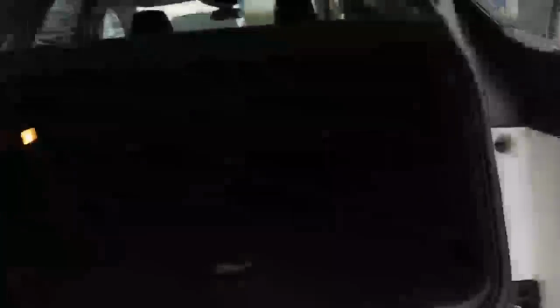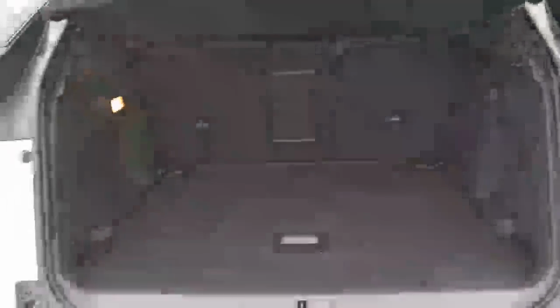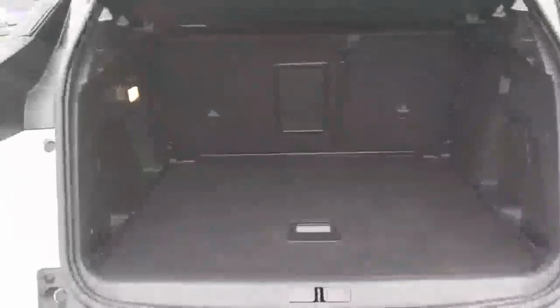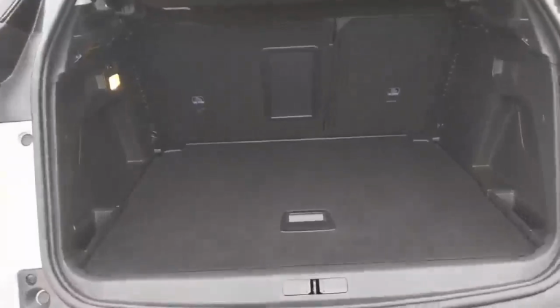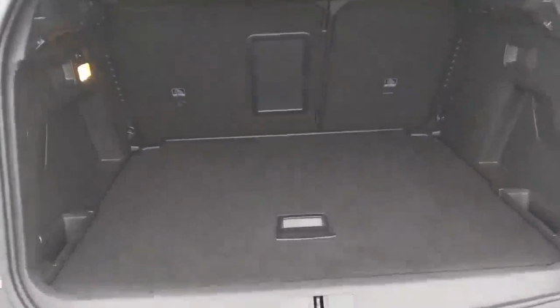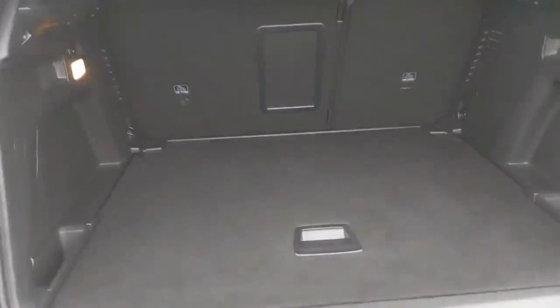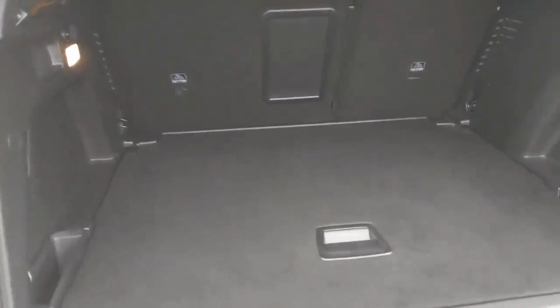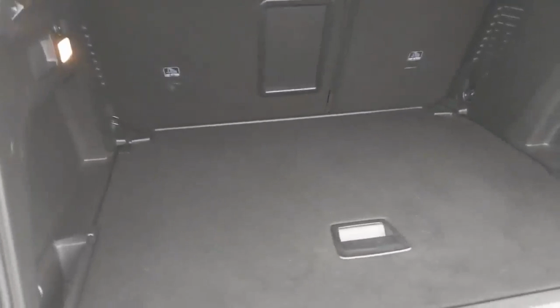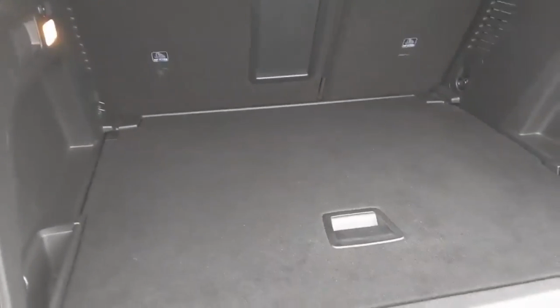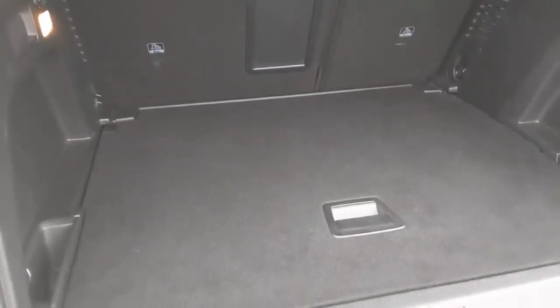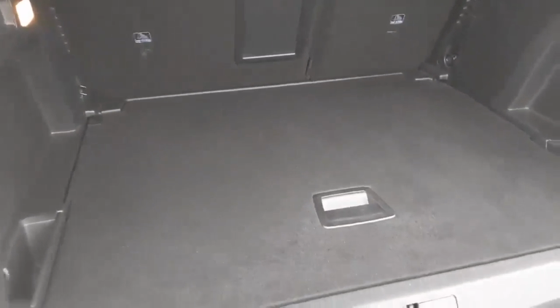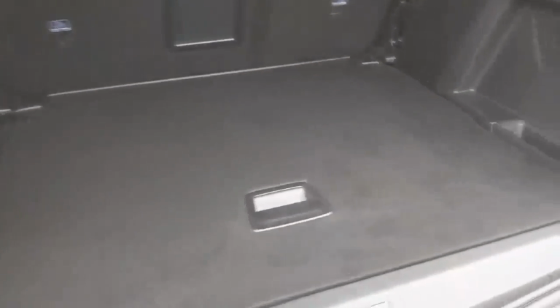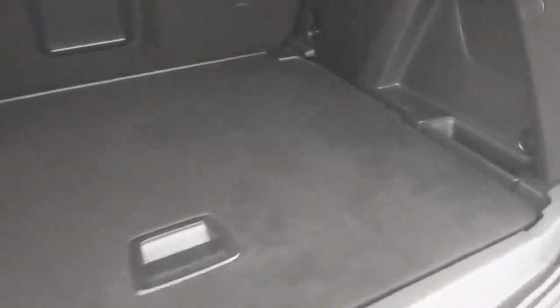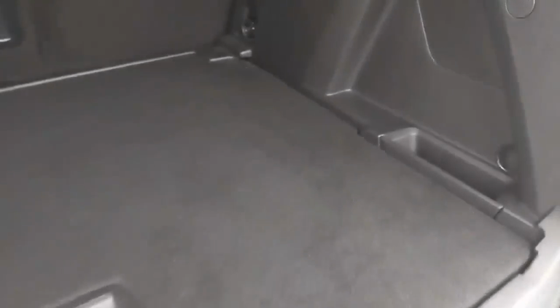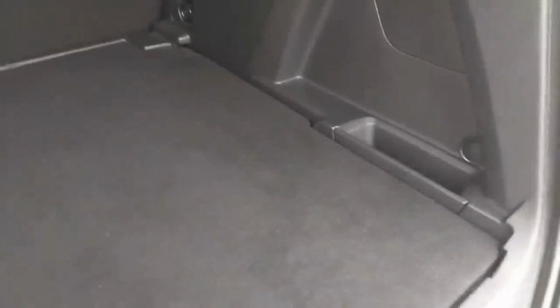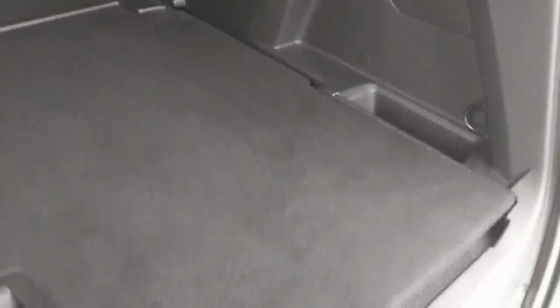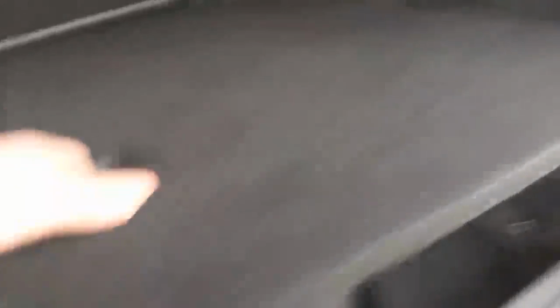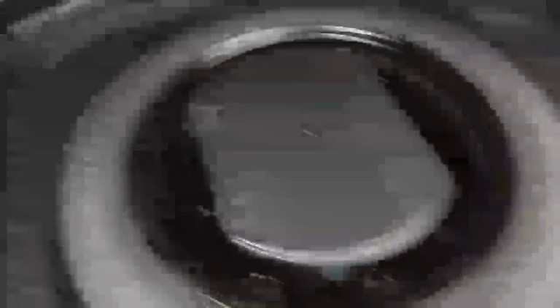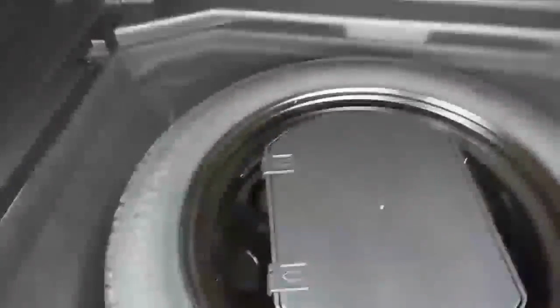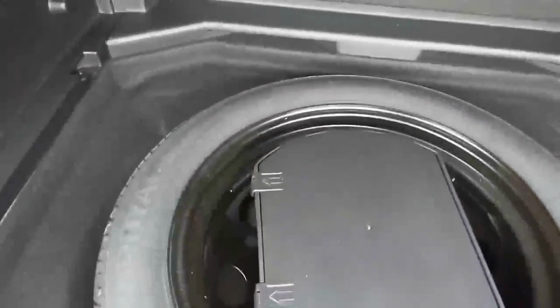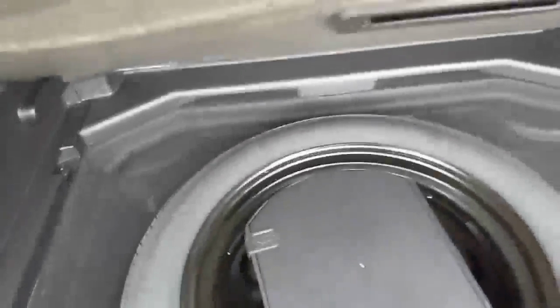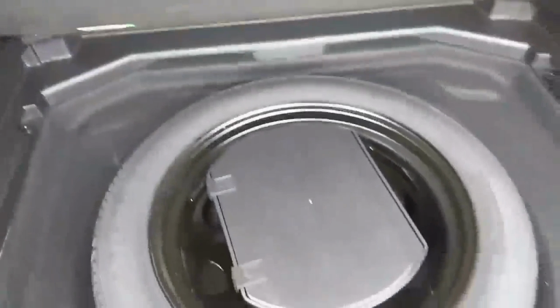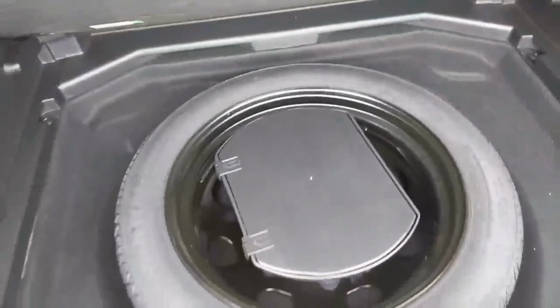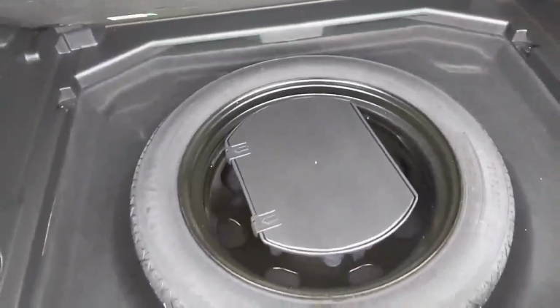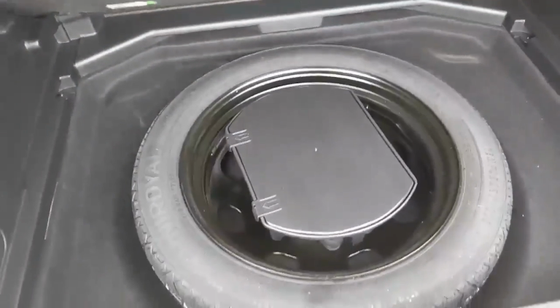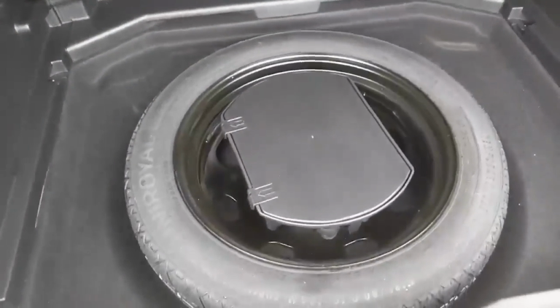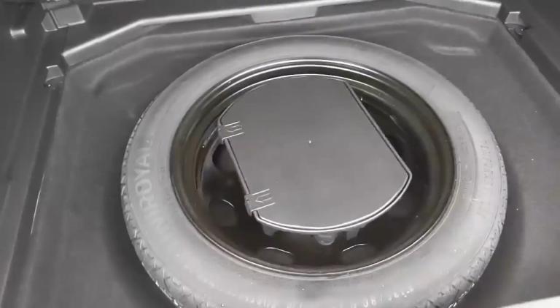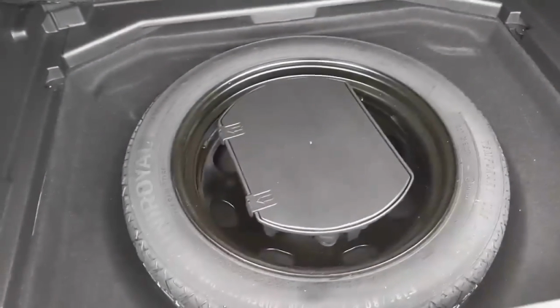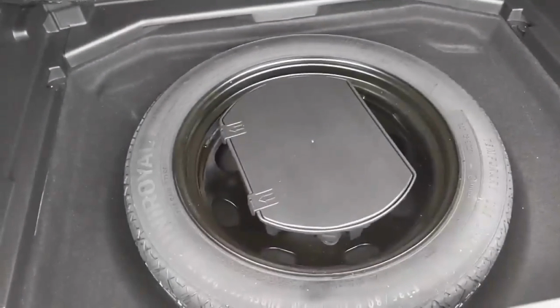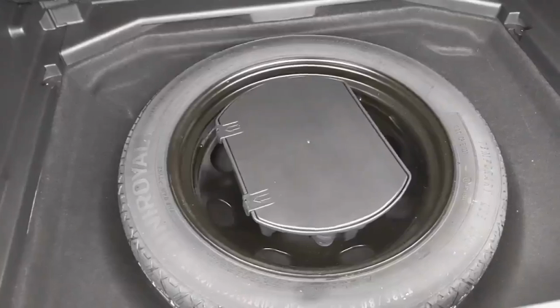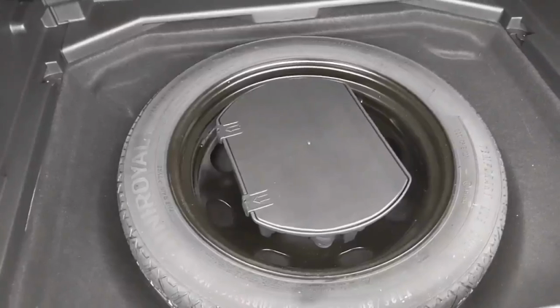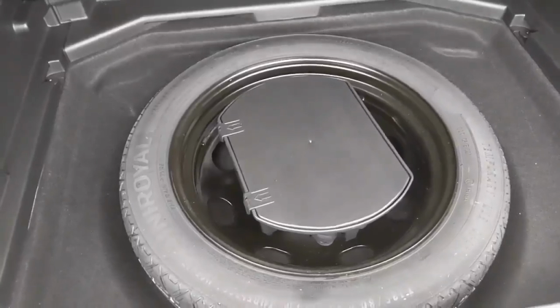Take you into the boot — it's a lovely medium sized boot space with fantastic storage compartments as well, and you've also got the space saver spare wheel in the boot there.